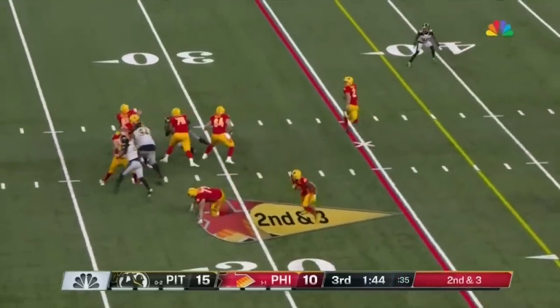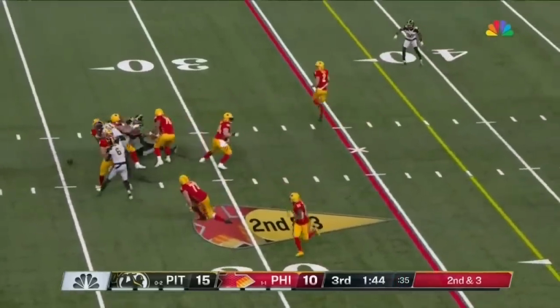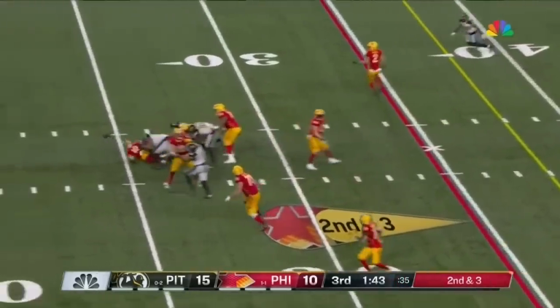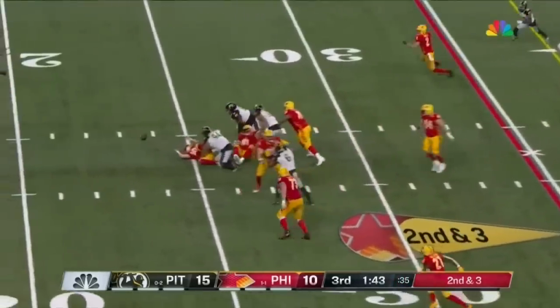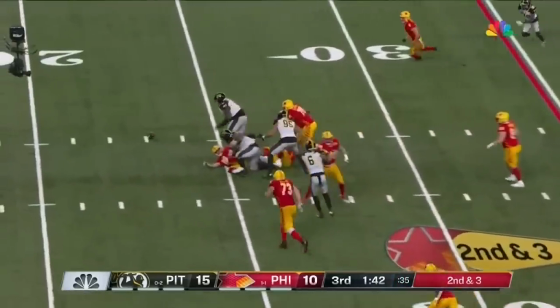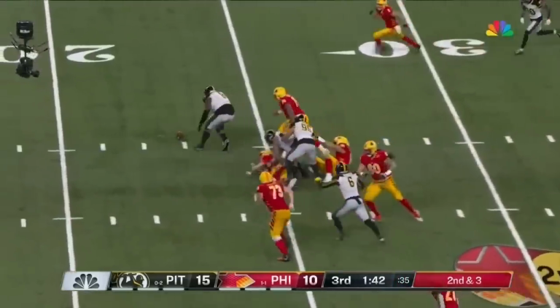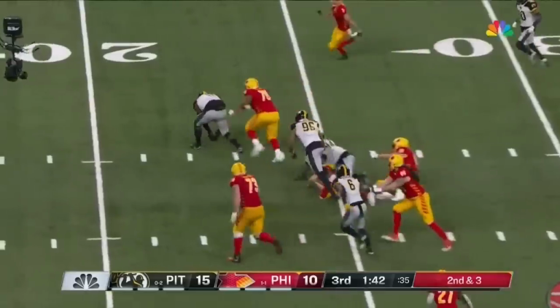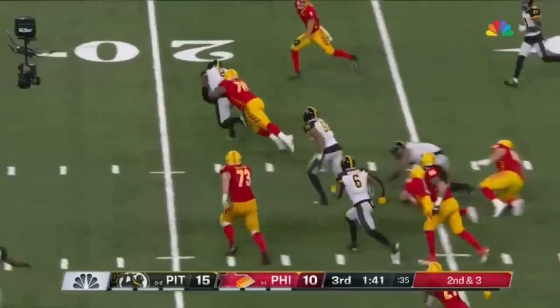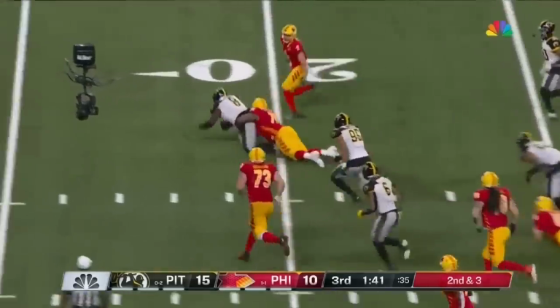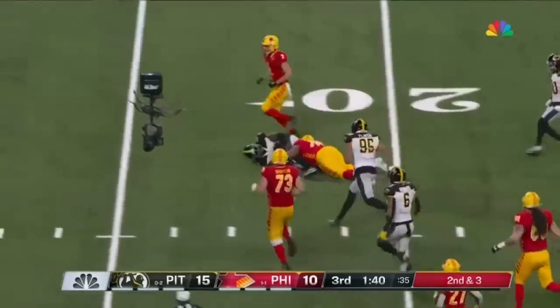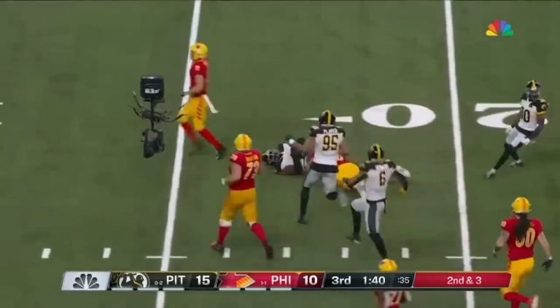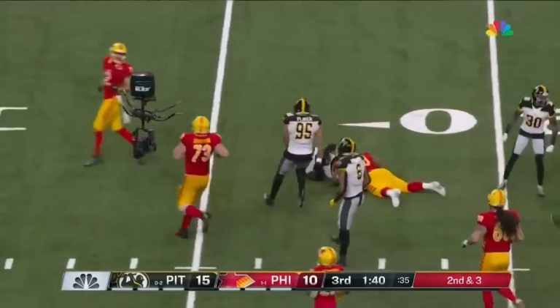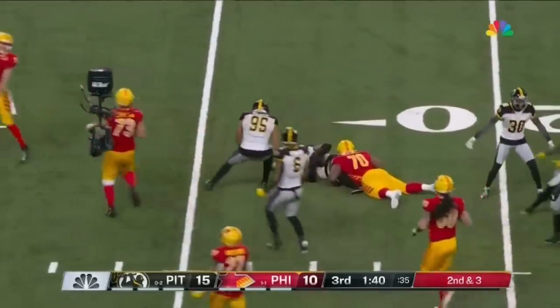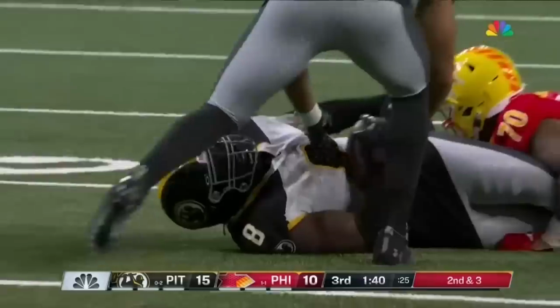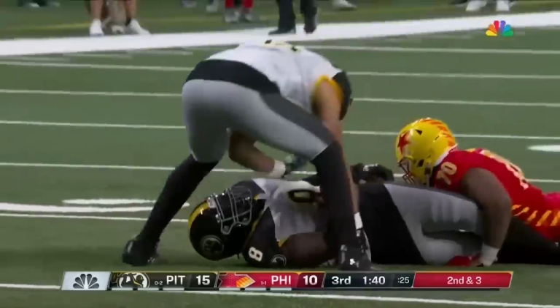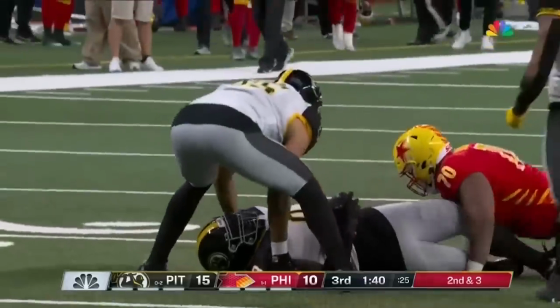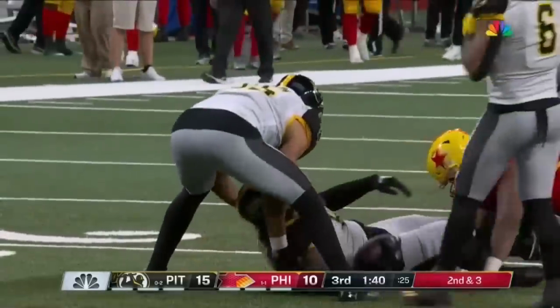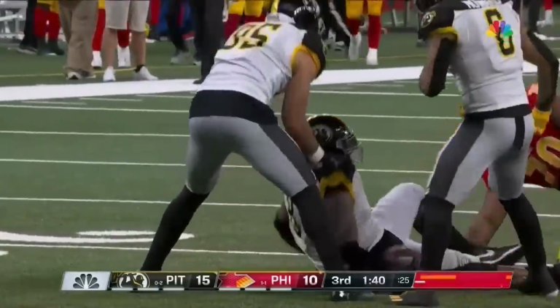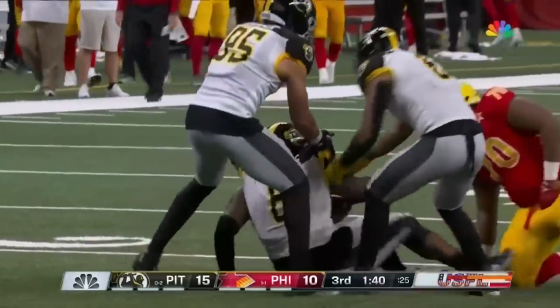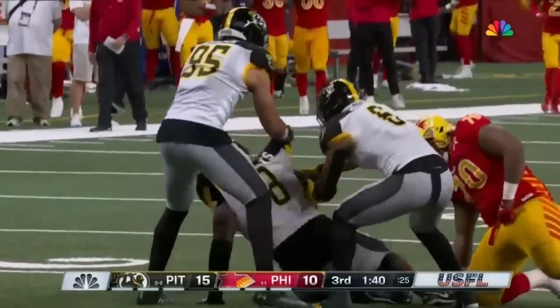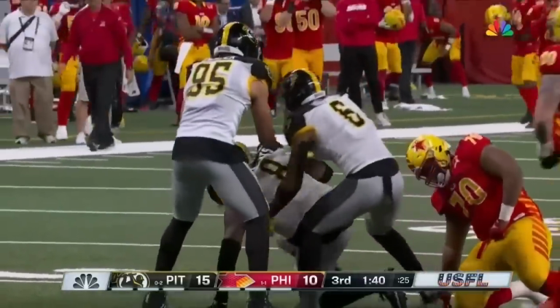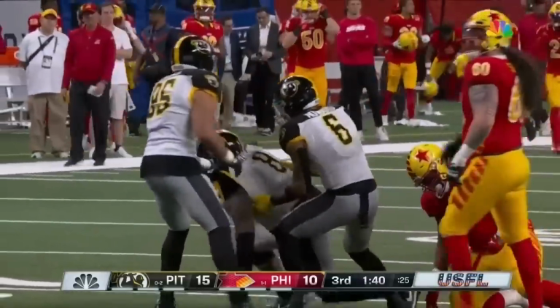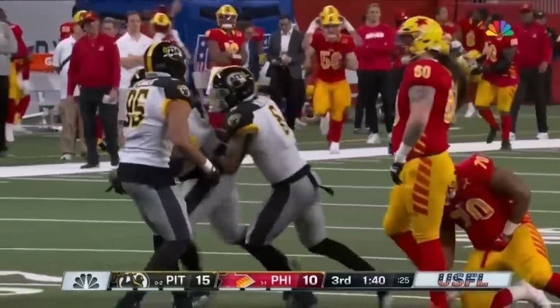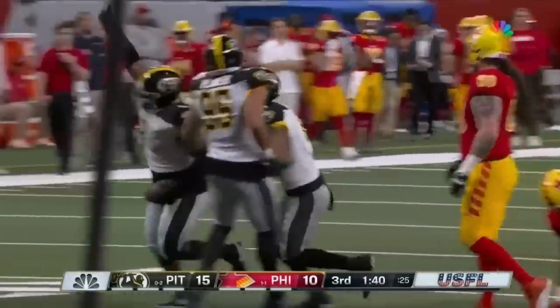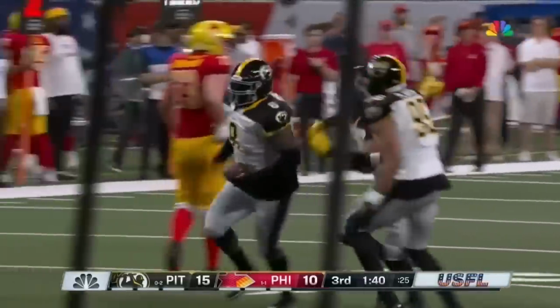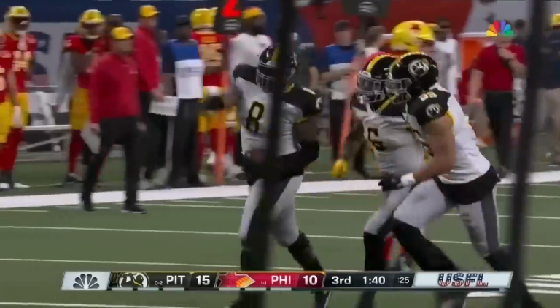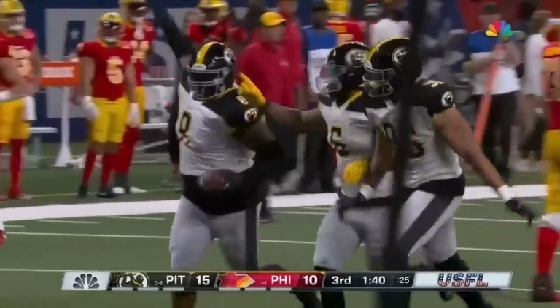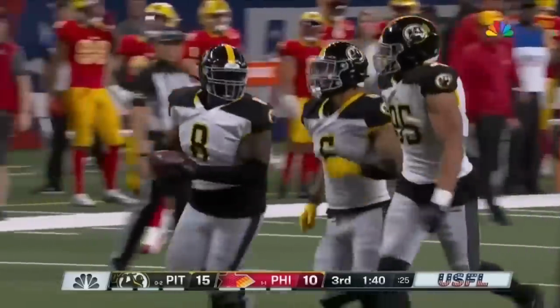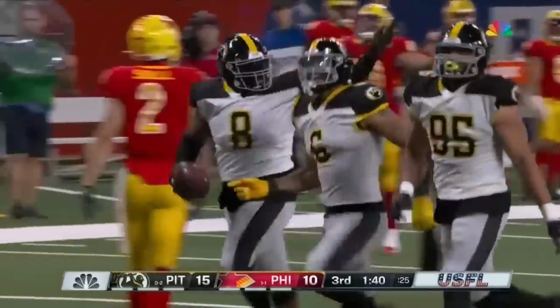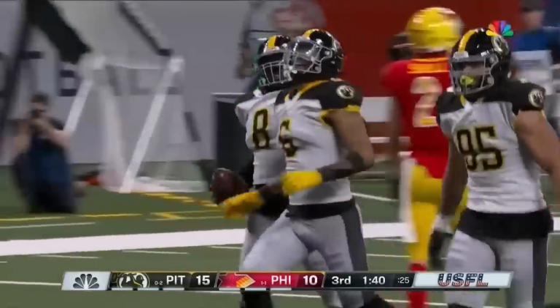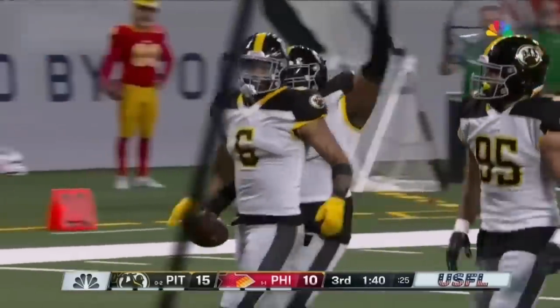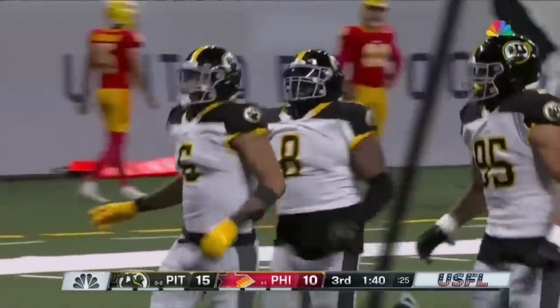Cookus scanning — and the football is out! It's recovered by the Maulers. Yes, Sagapolu got the football out. Boogie Roberts with the recovery. And Pittsburgh is set up beautifully.